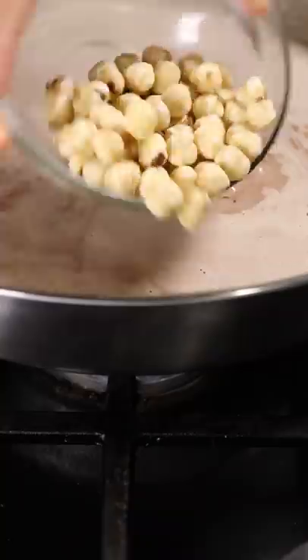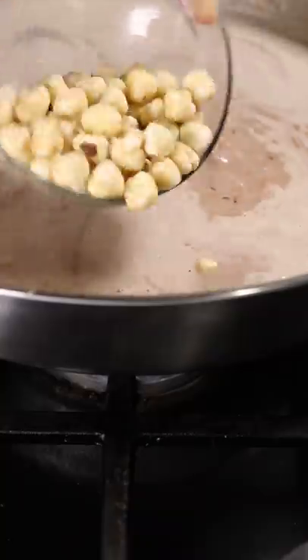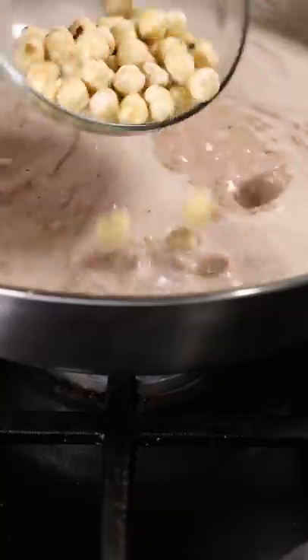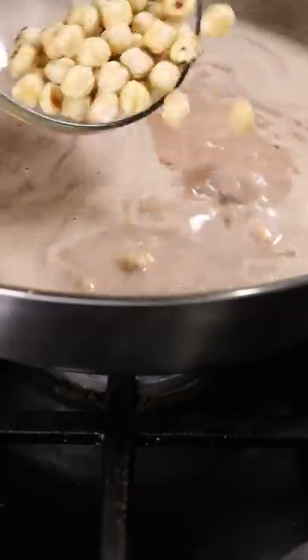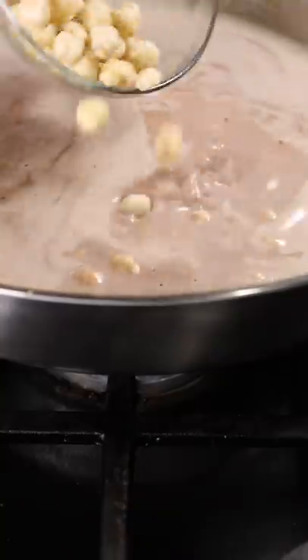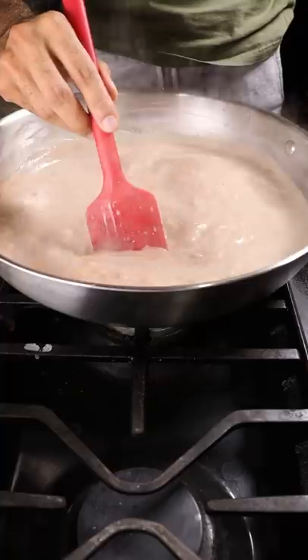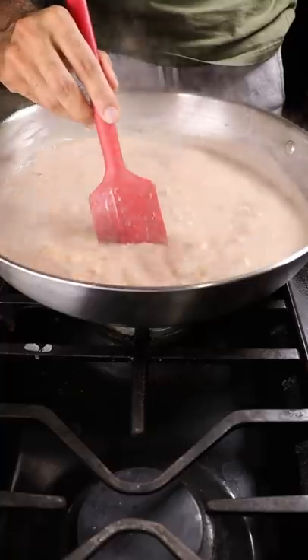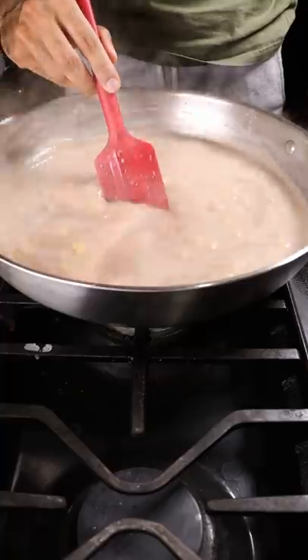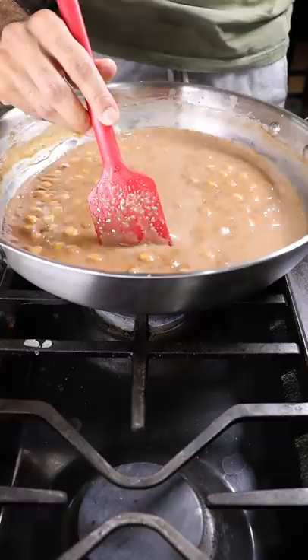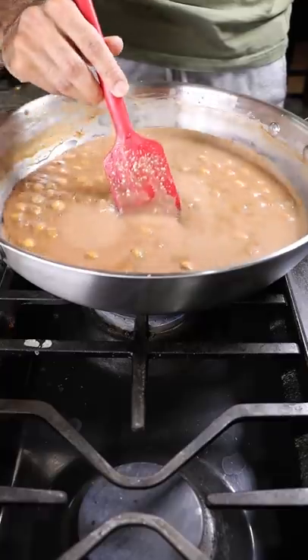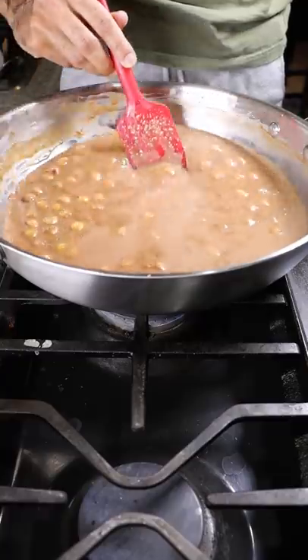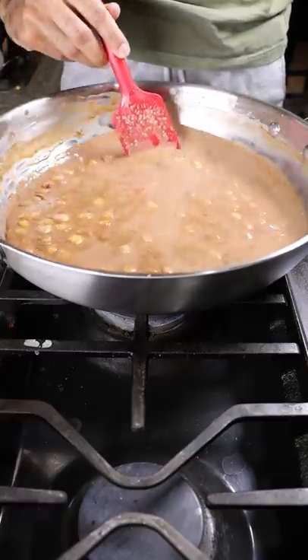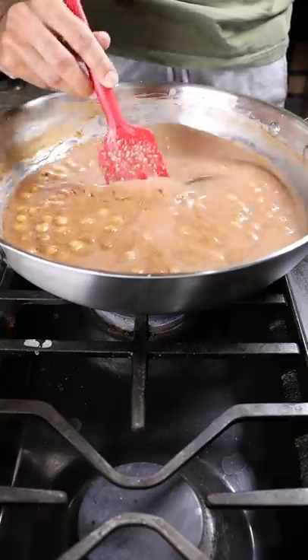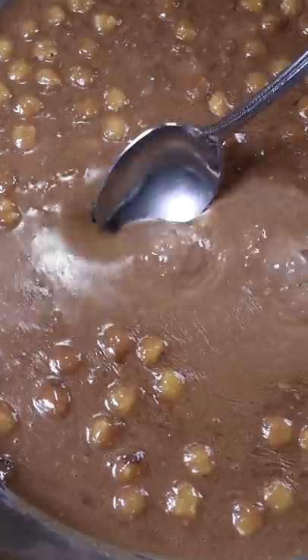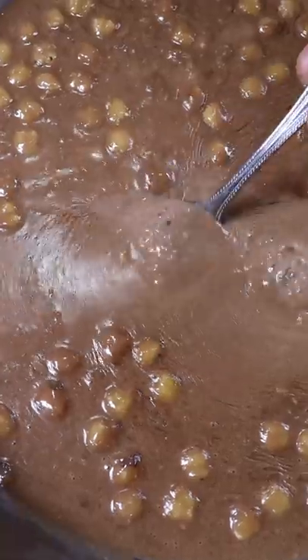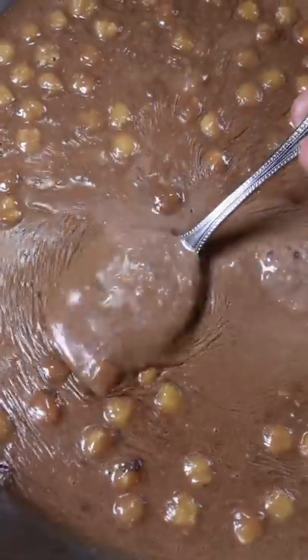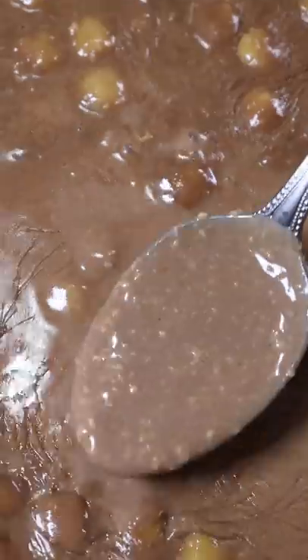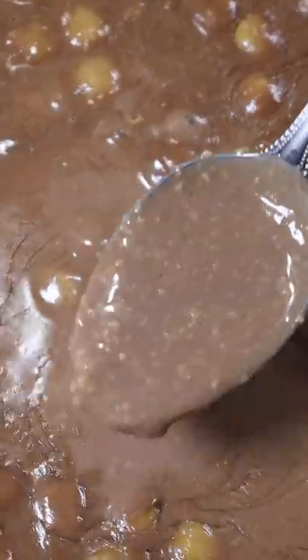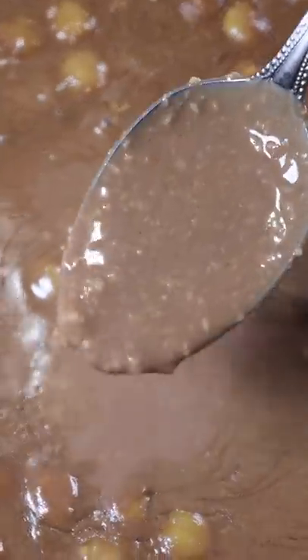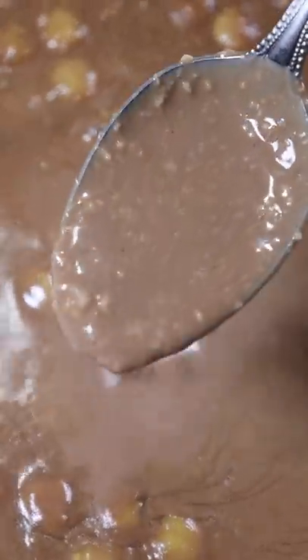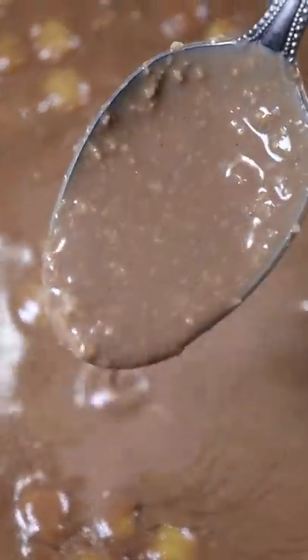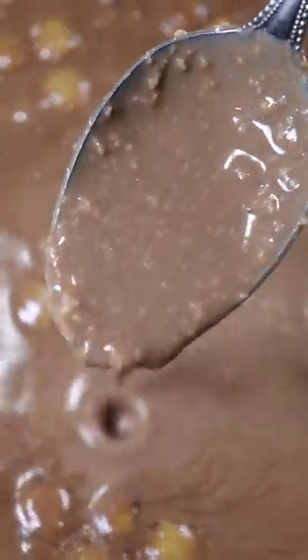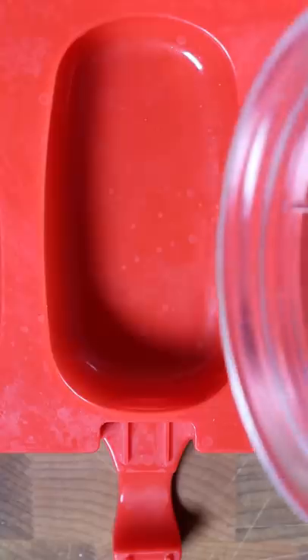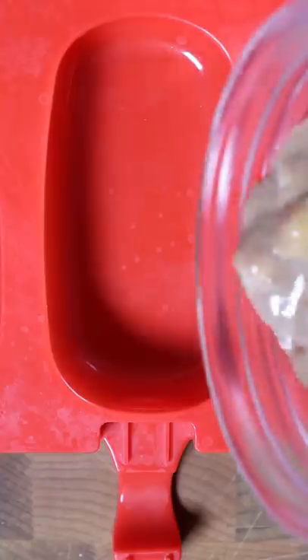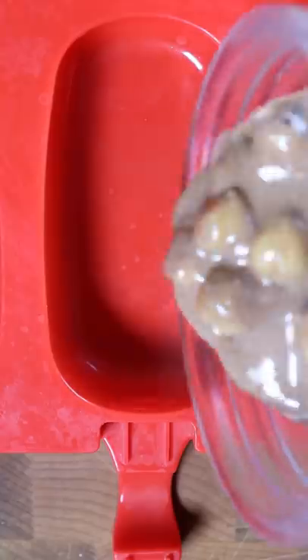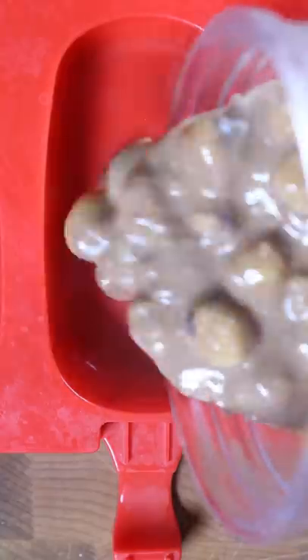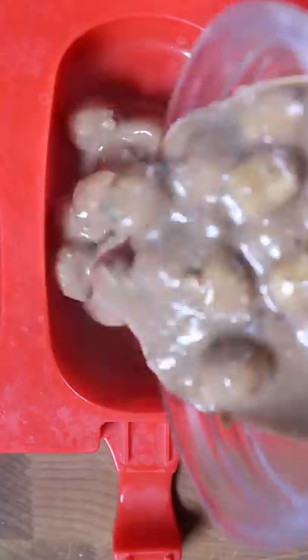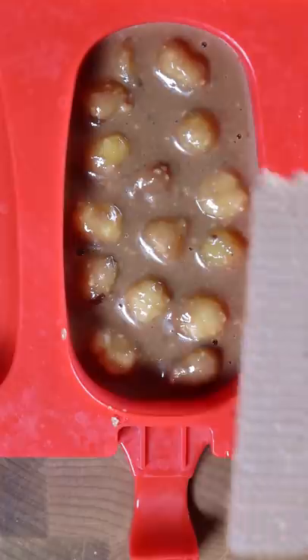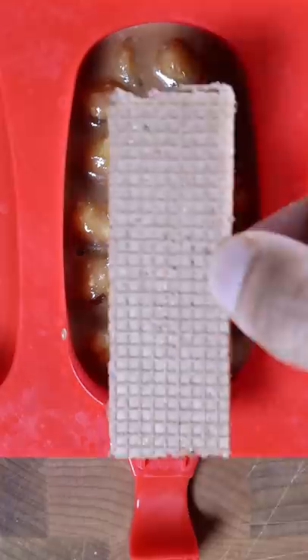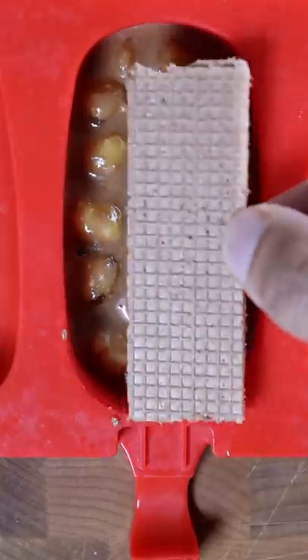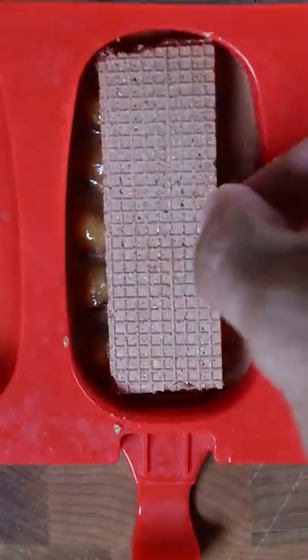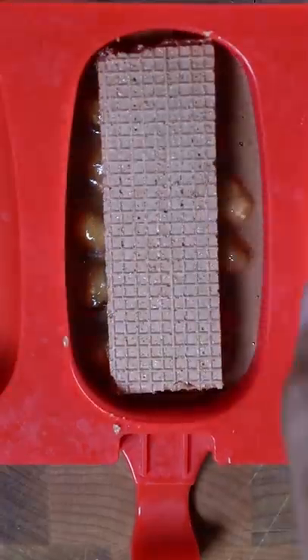Further reduce this for an extra 30 to 40 minutes until it gets kind of thick. Then you can pour it into any mold you wish along with a wafer and freeze it for at least 8 hours.